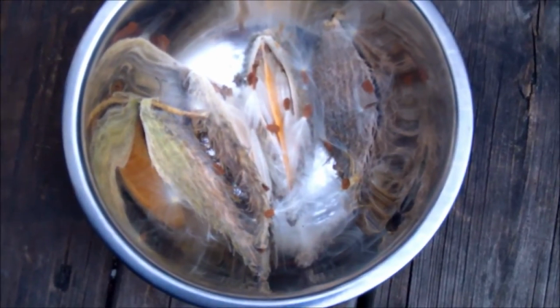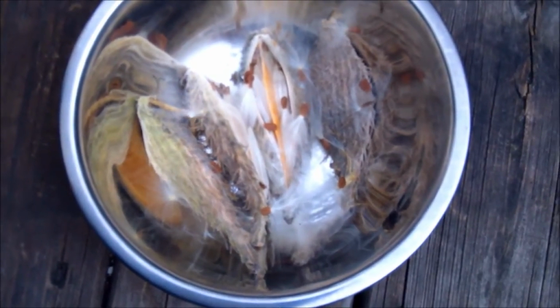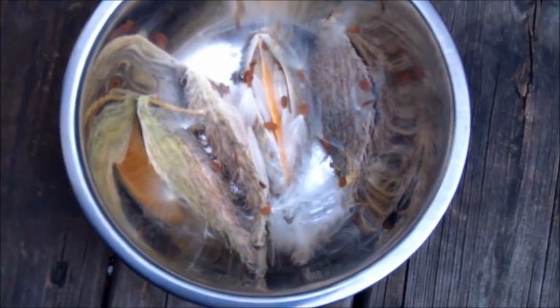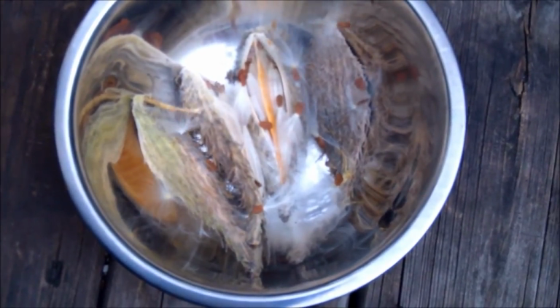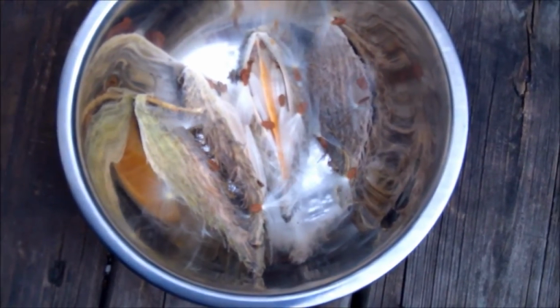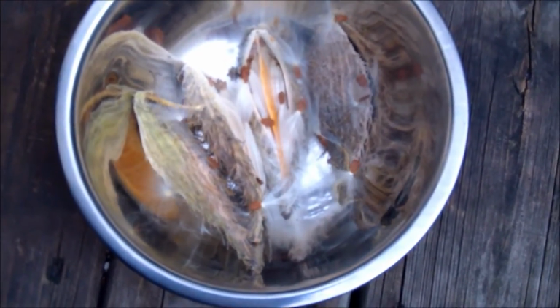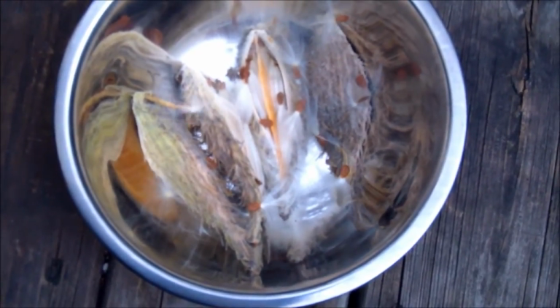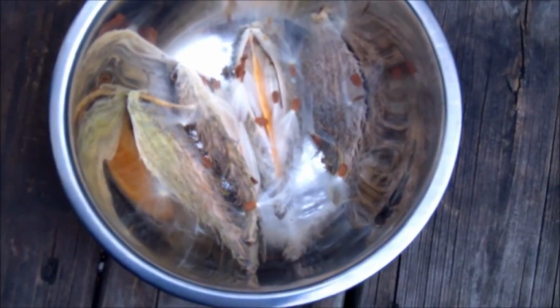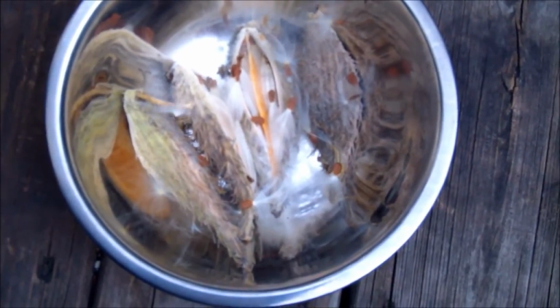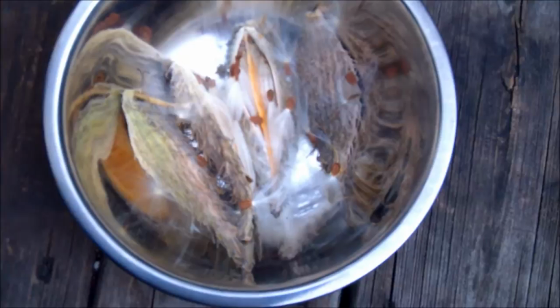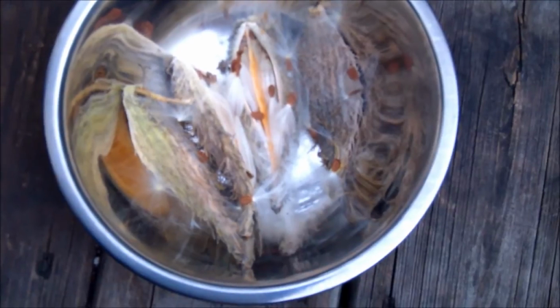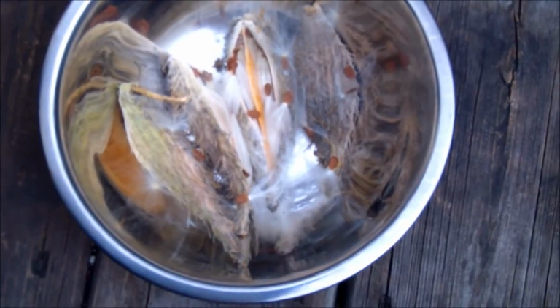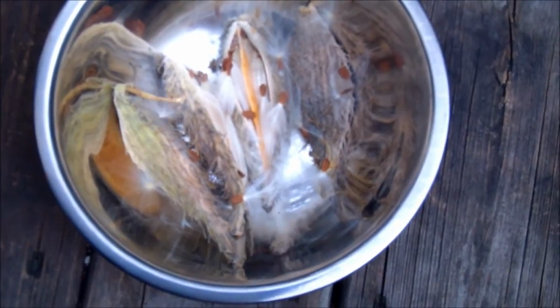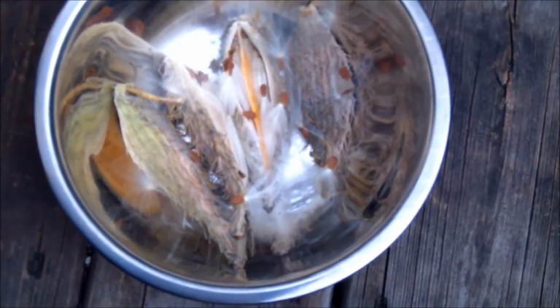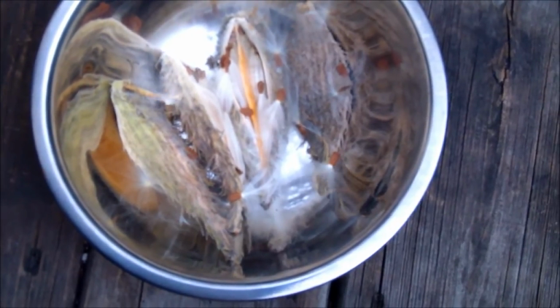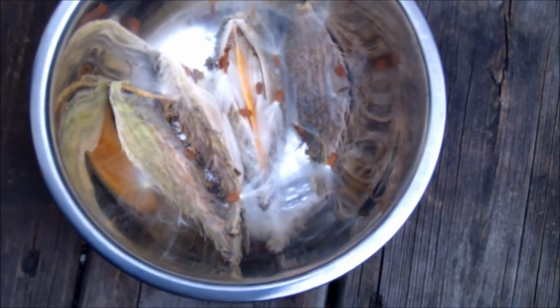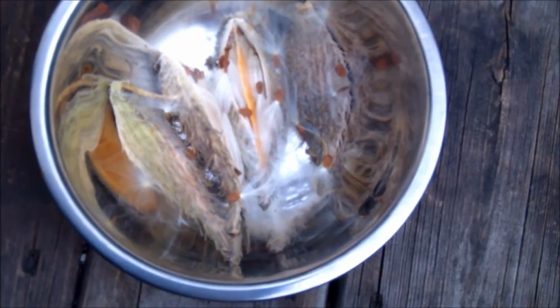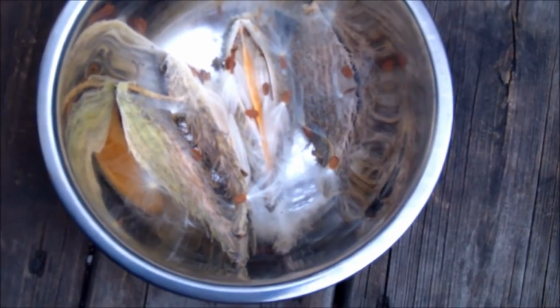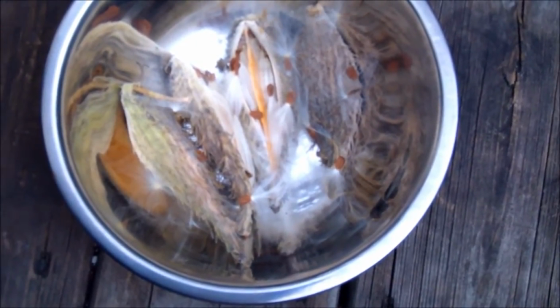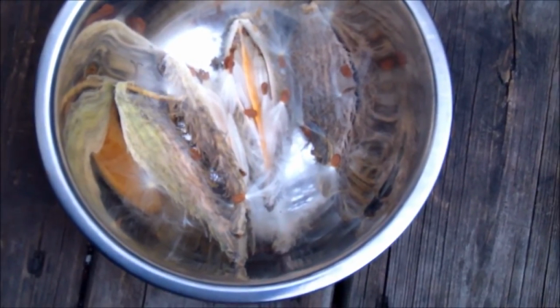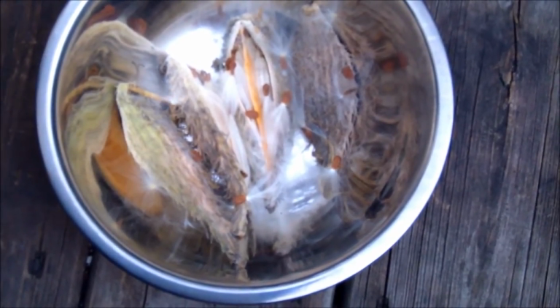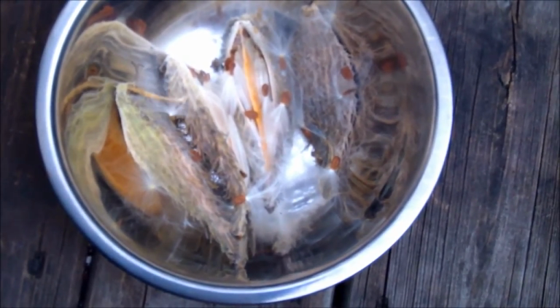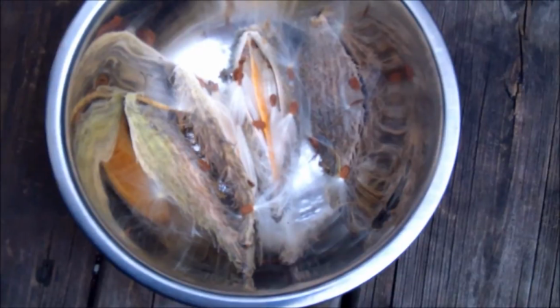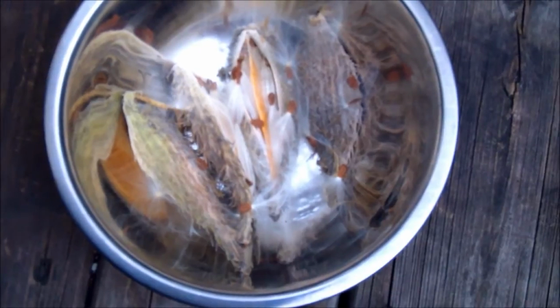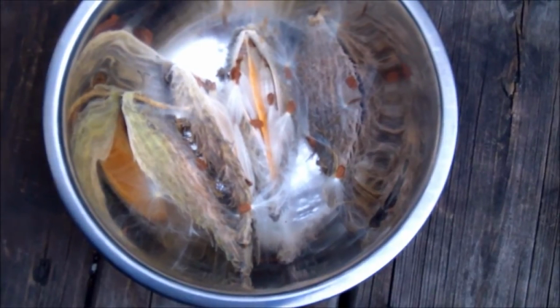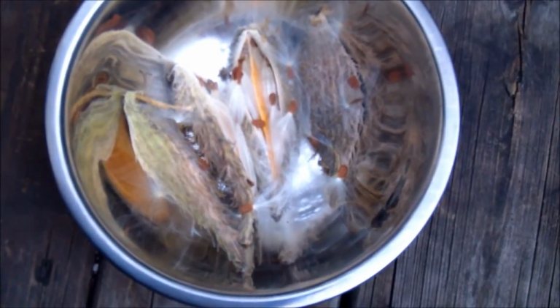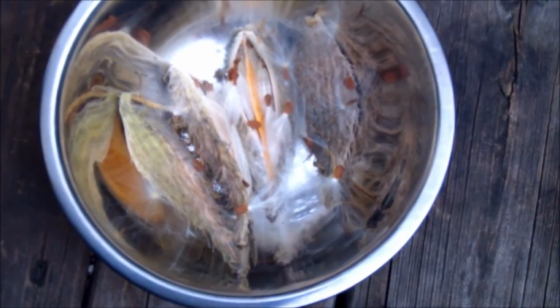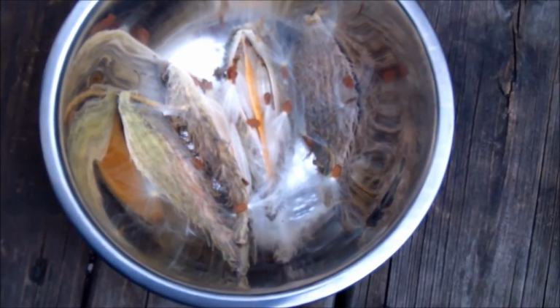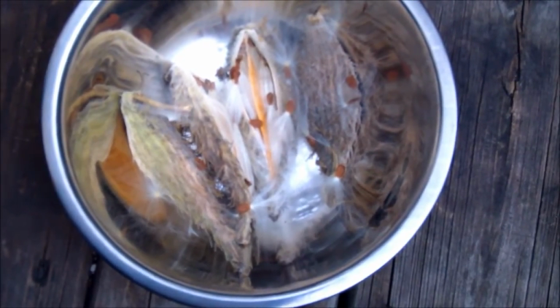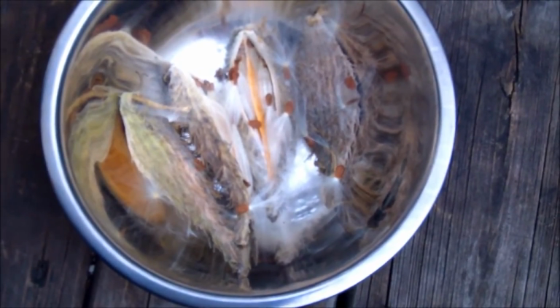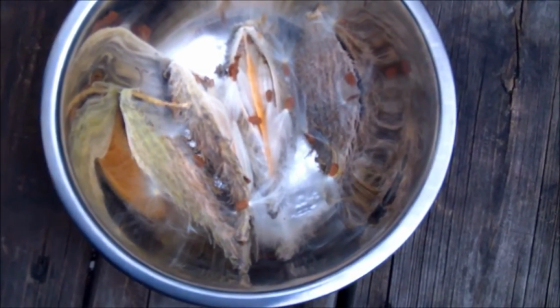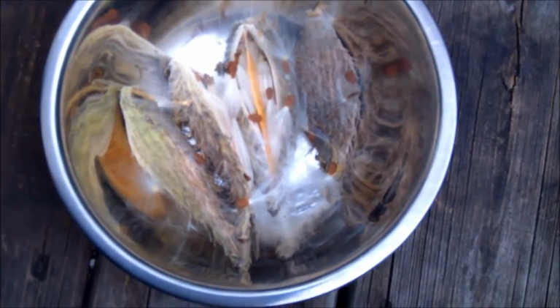Gardeners have discovered a quick and easy way to separate the seeds from the fluff, and it involves fire. Hopefully I don't set myself on fire or burn off my eyebrows here, so let's give this a try.